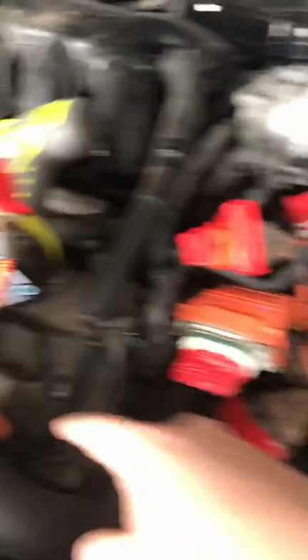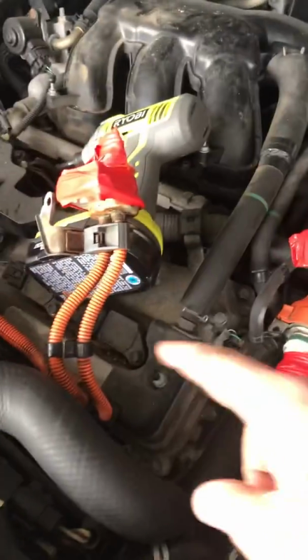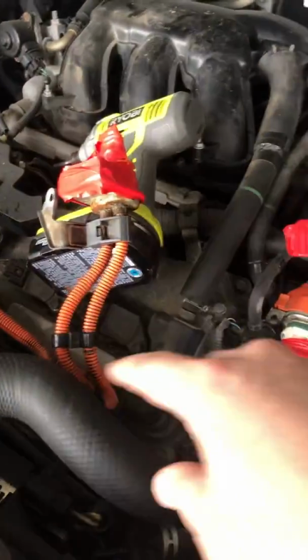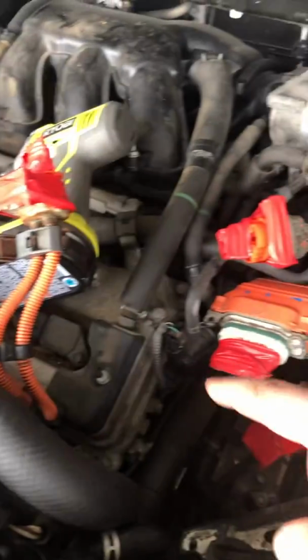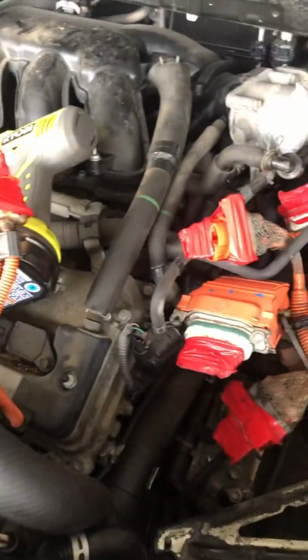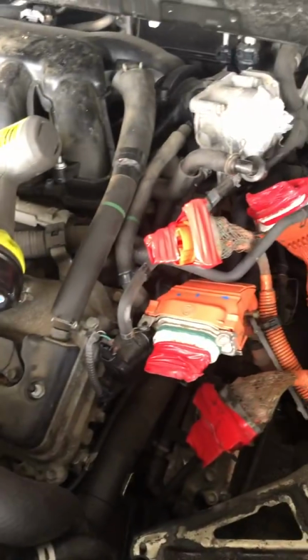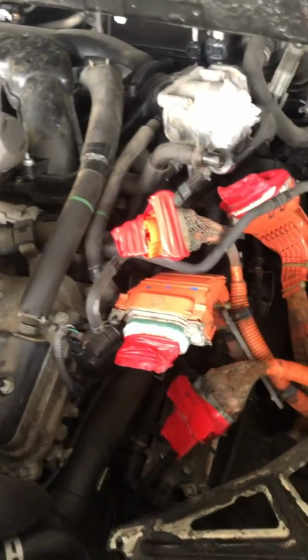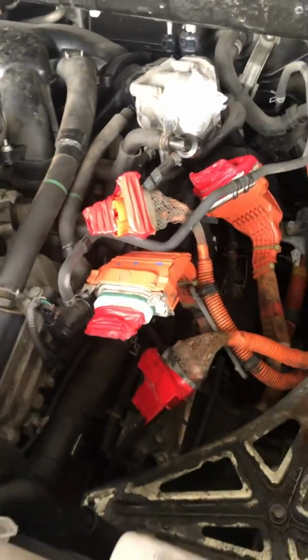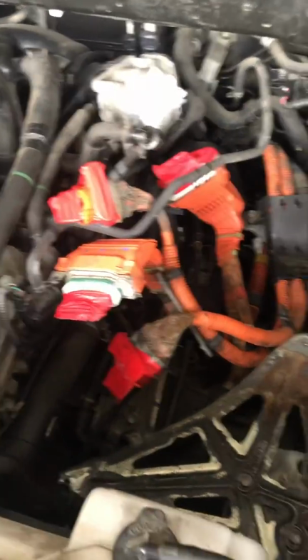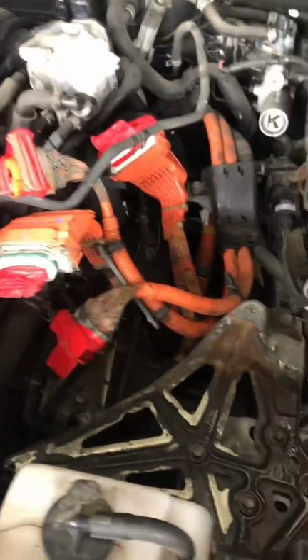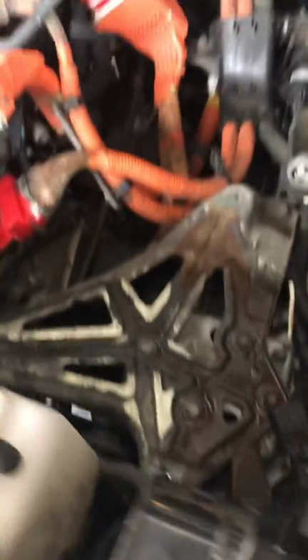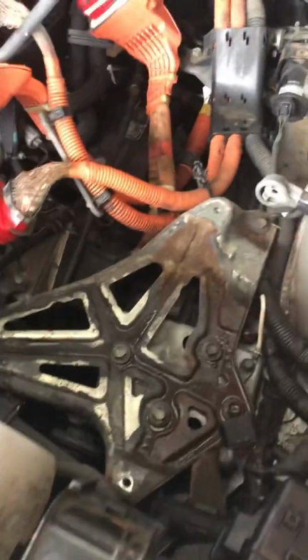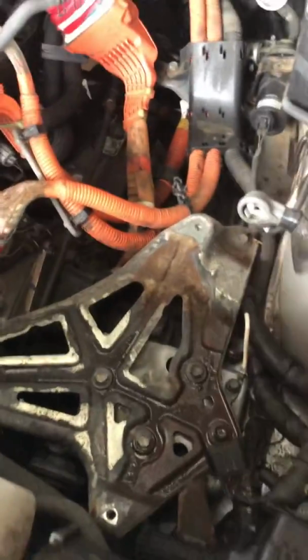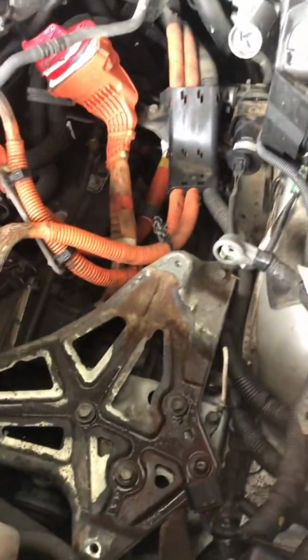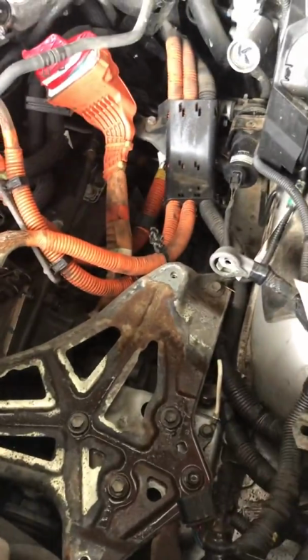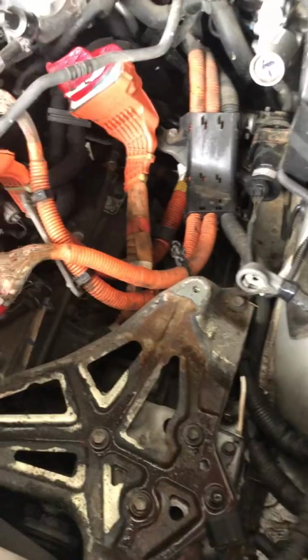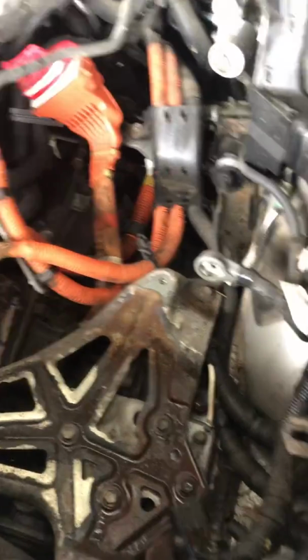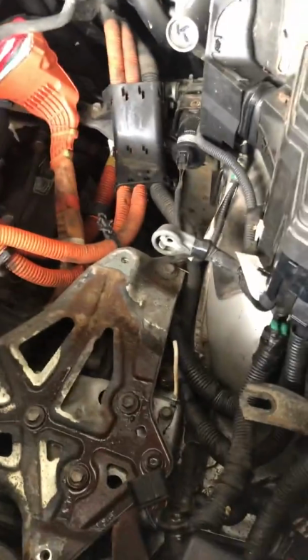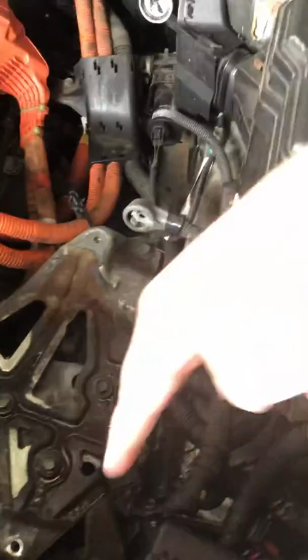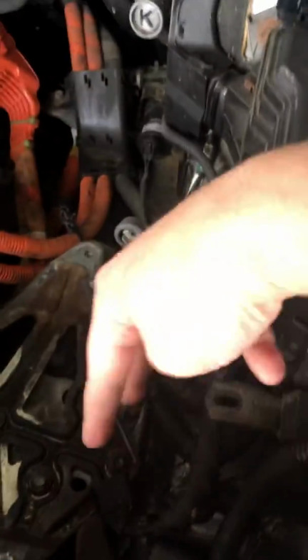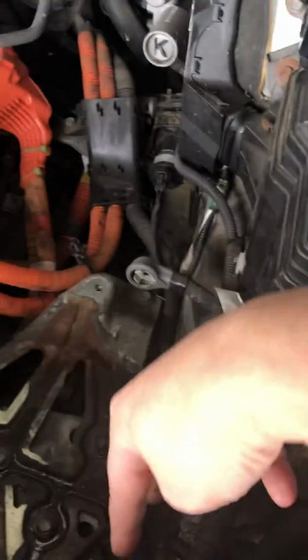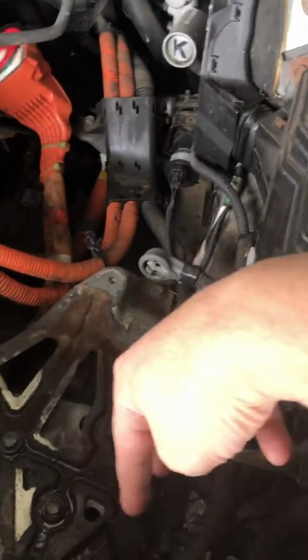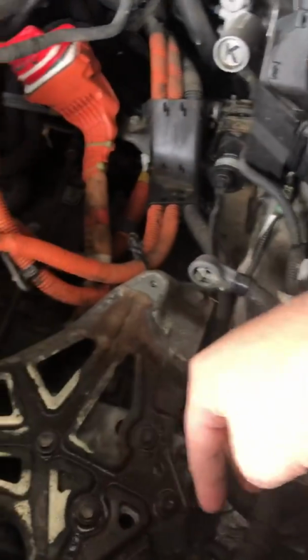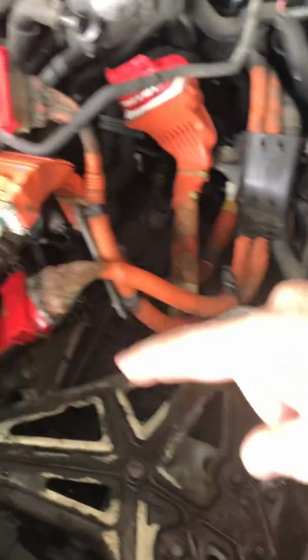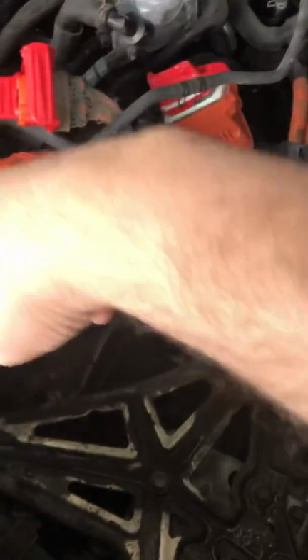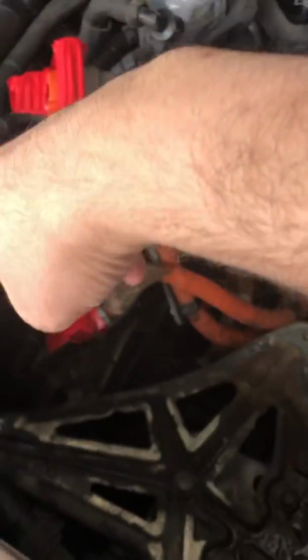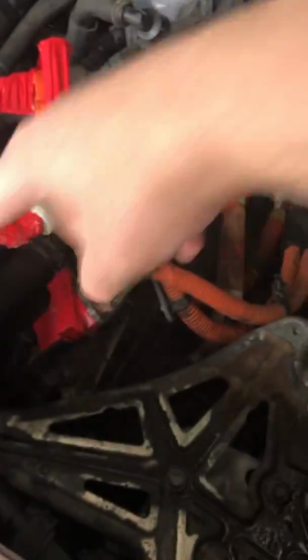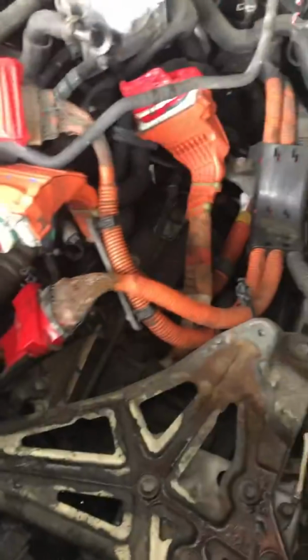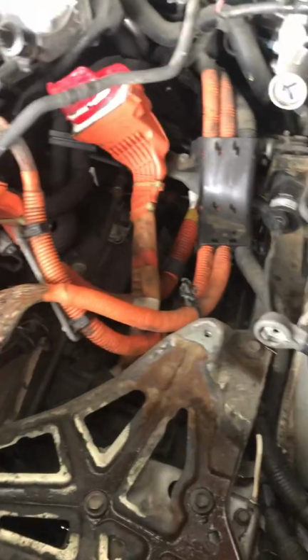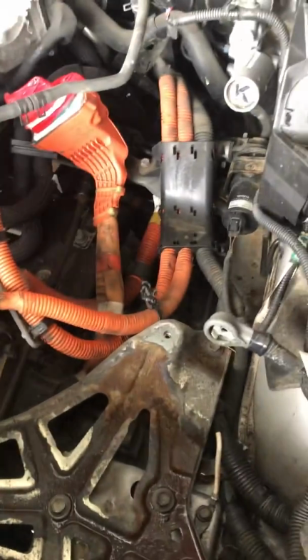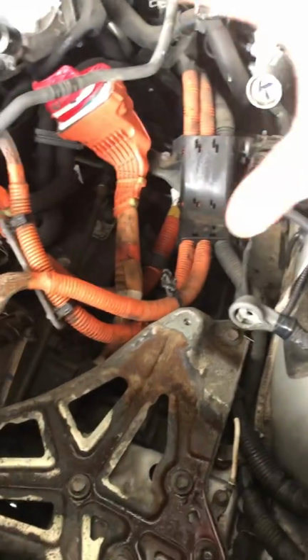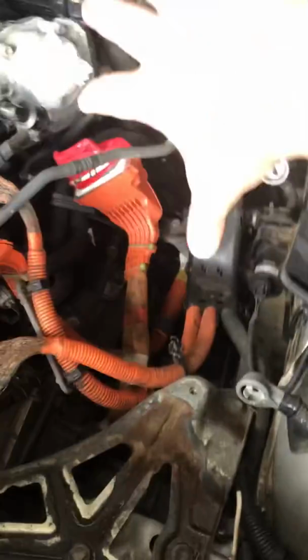There were five wires attached to it, and there were a couple of hoses for the coolant — two of them were at the bottom and one was on the side.